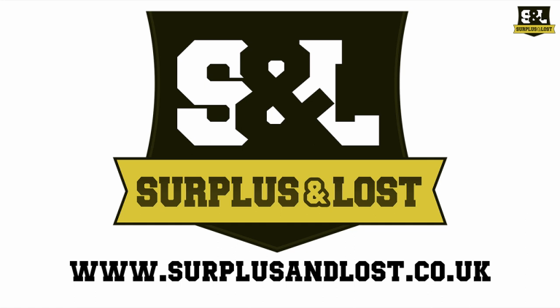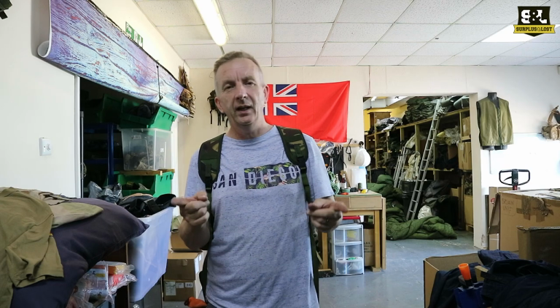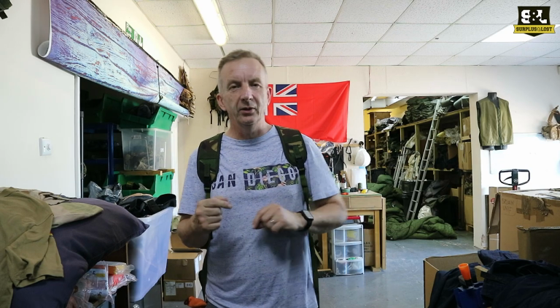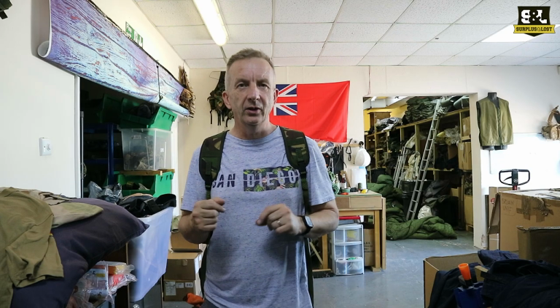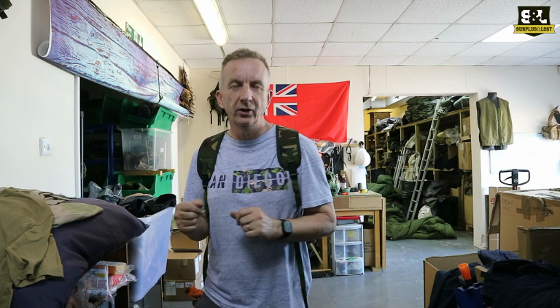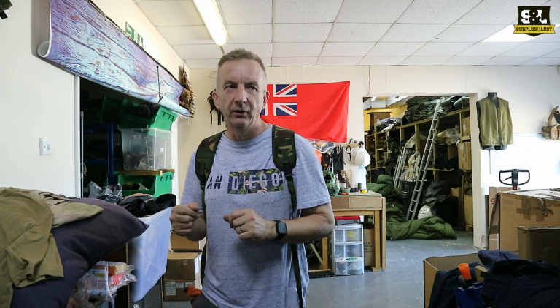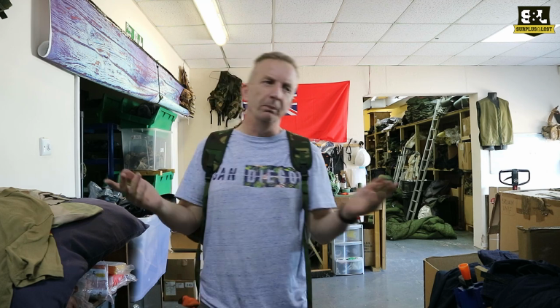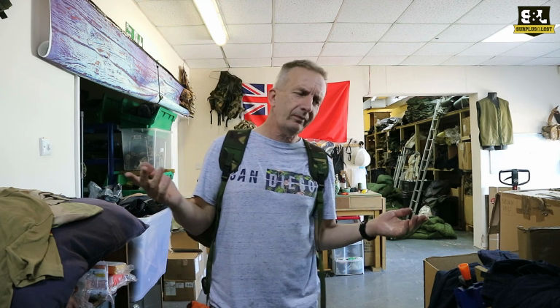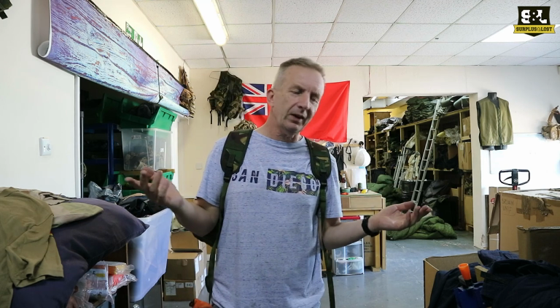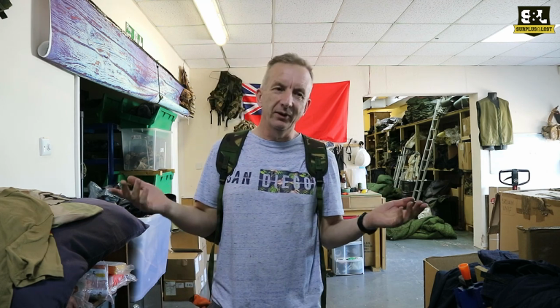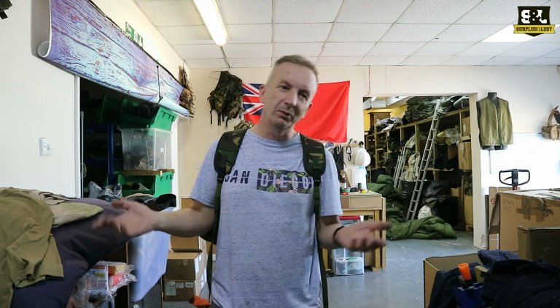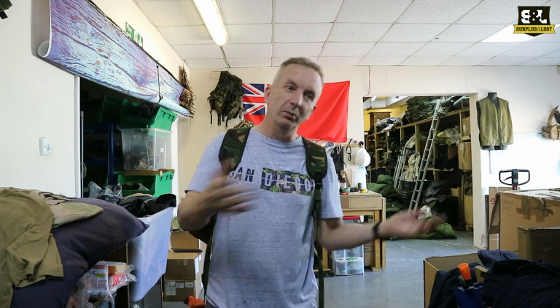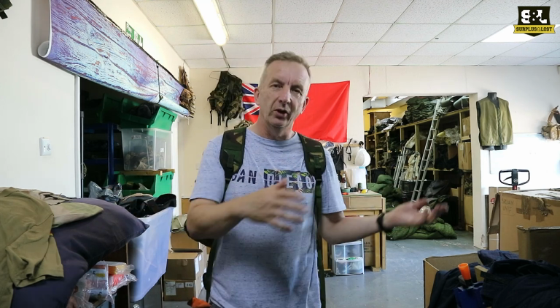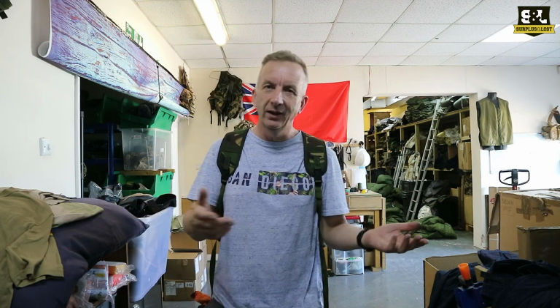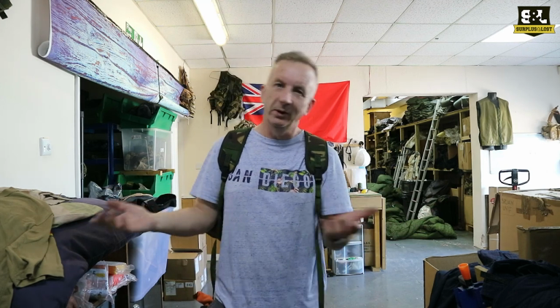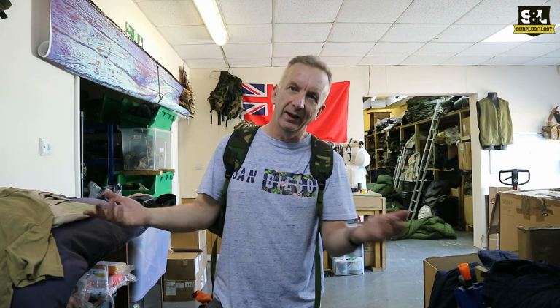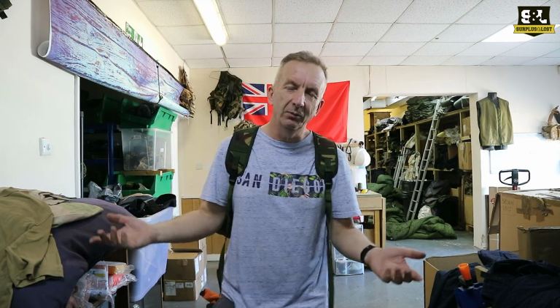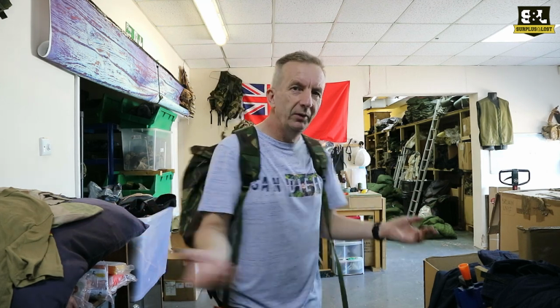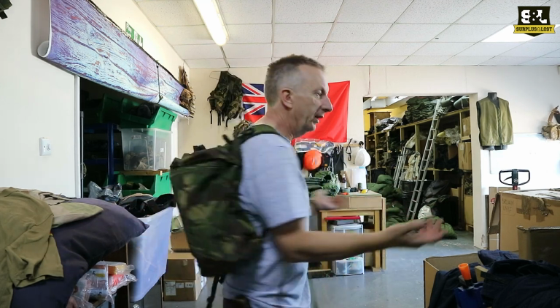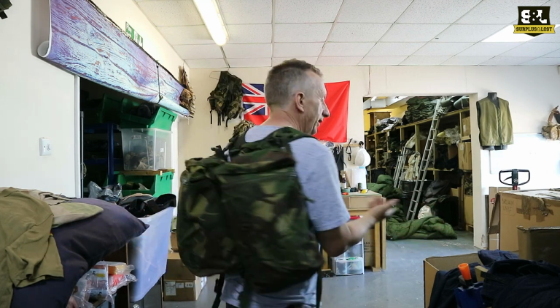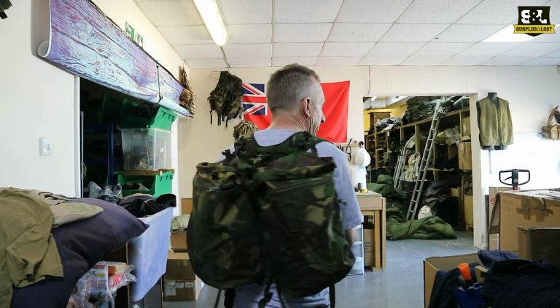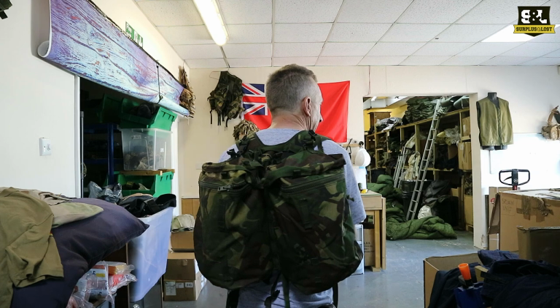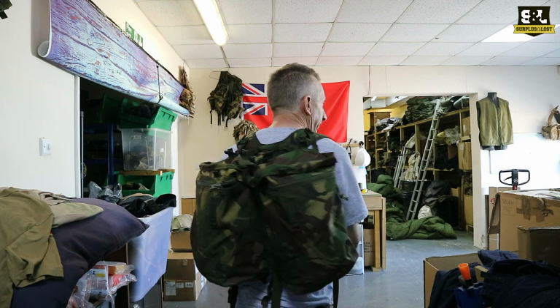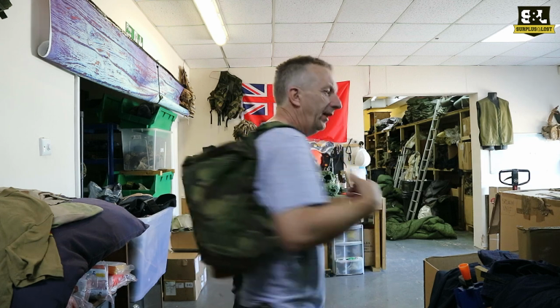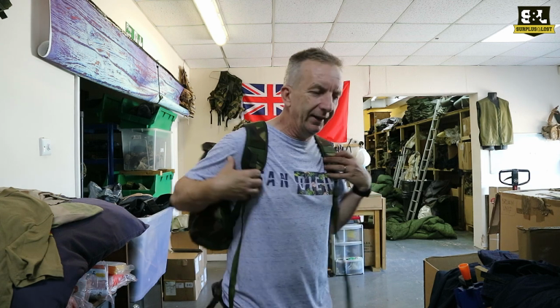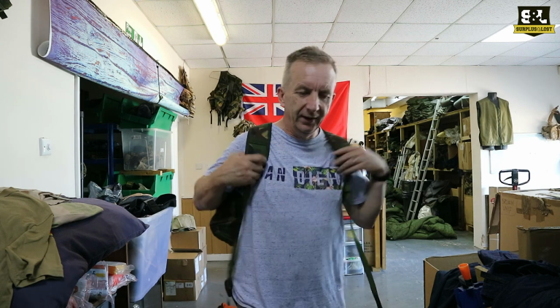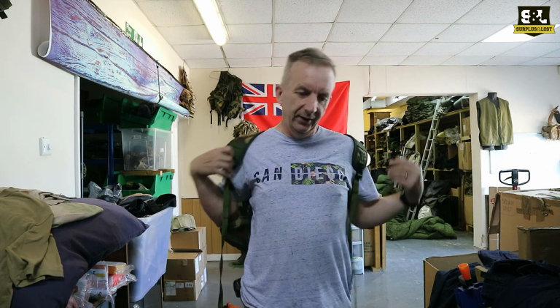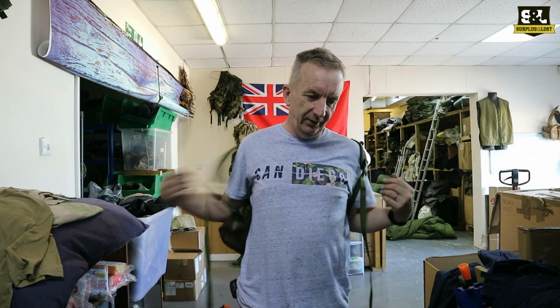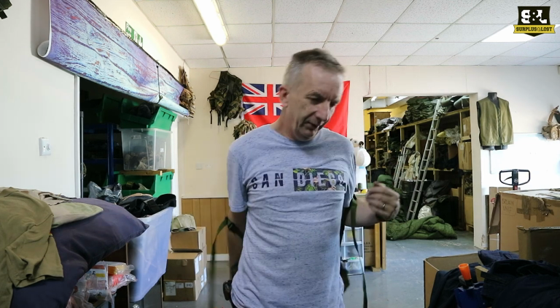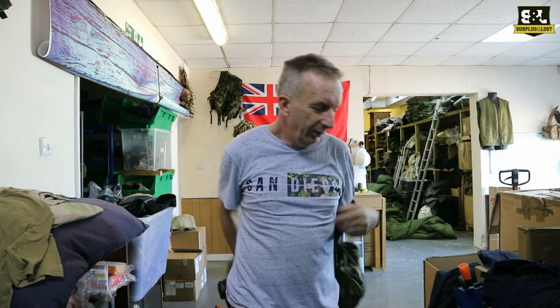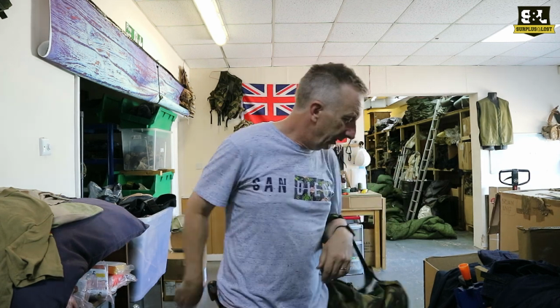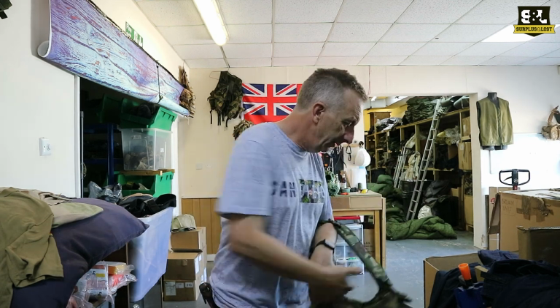We have just restocked our shelves — we've had more stock in. We already had some of the British Army Surplus Day Packs. These are a very popular item.